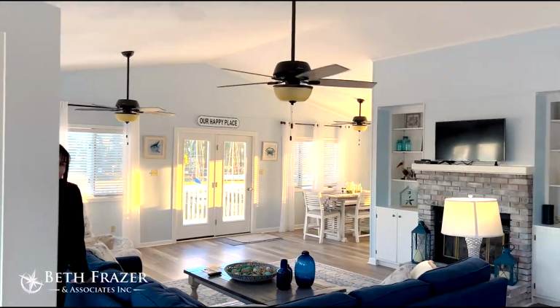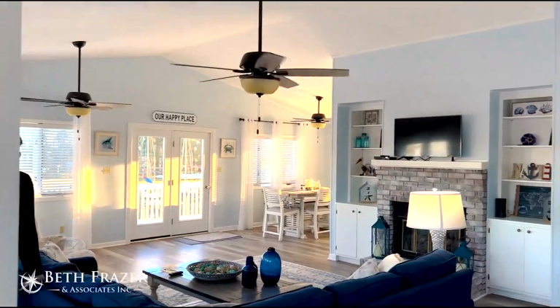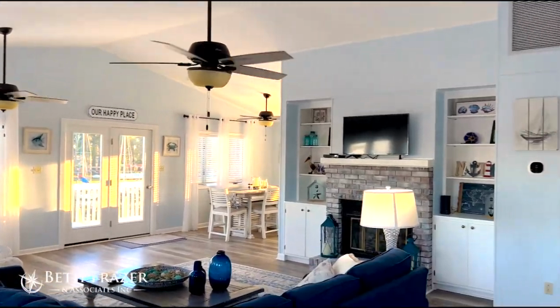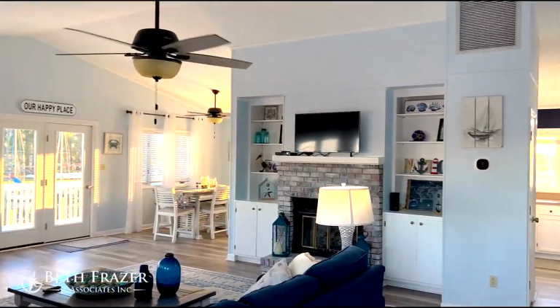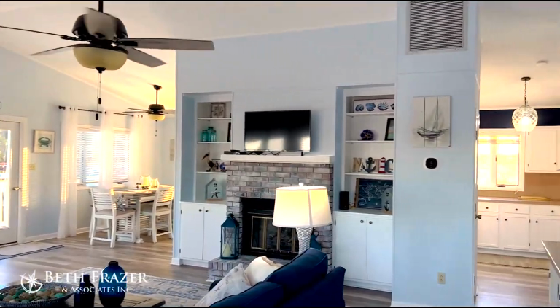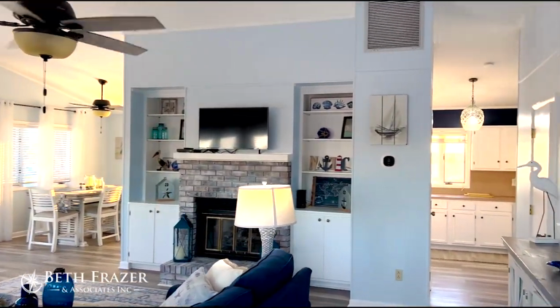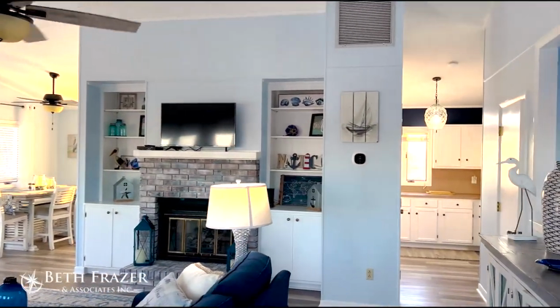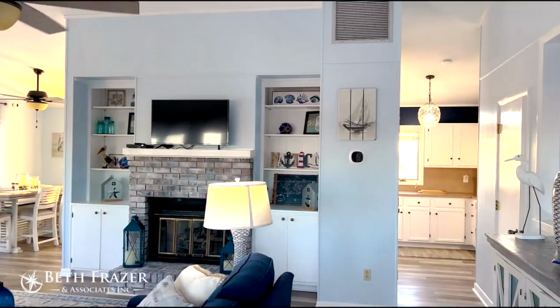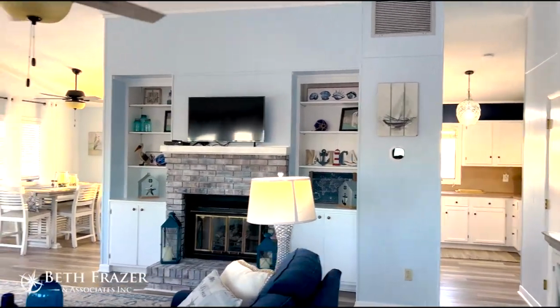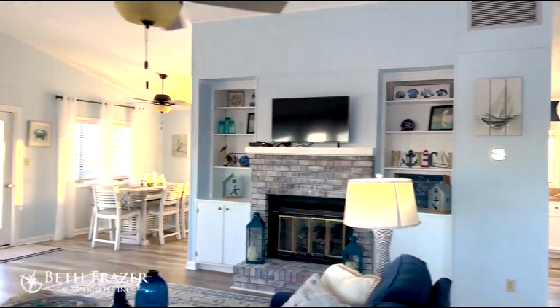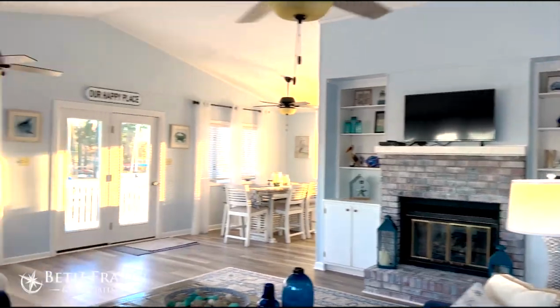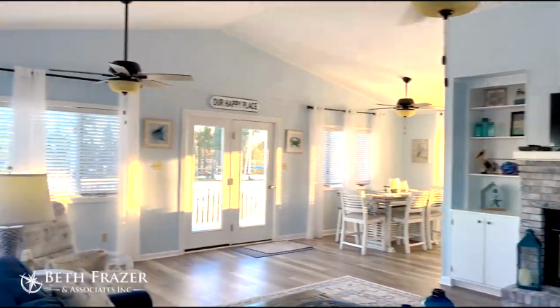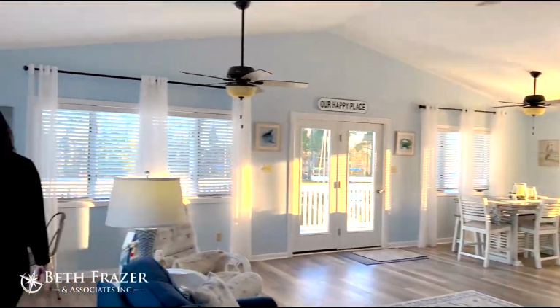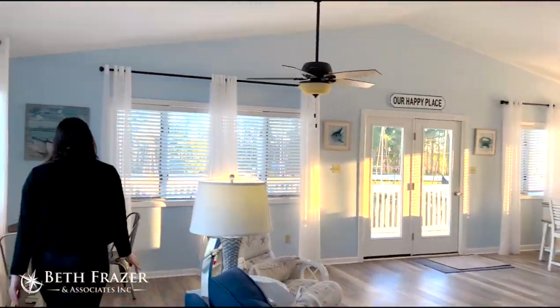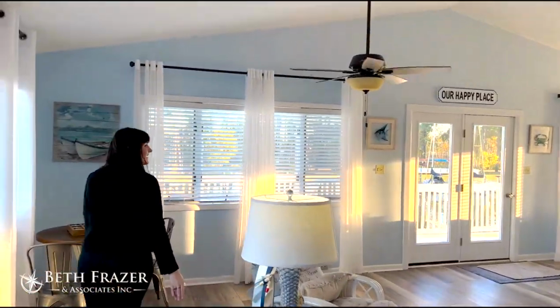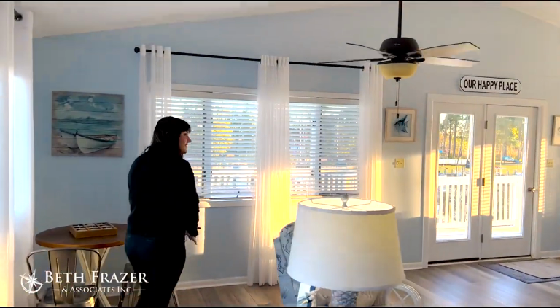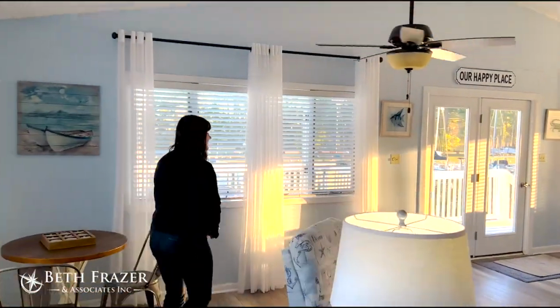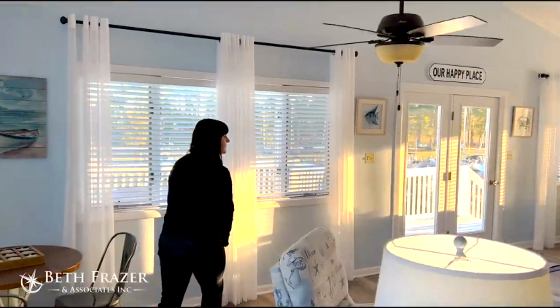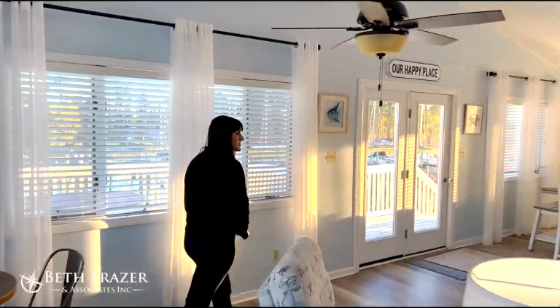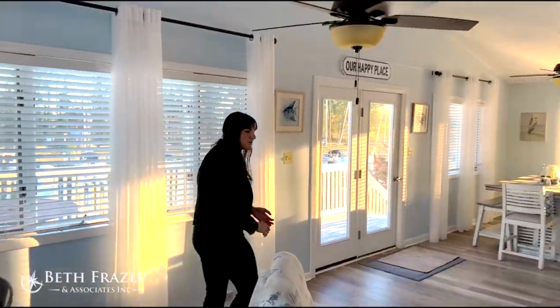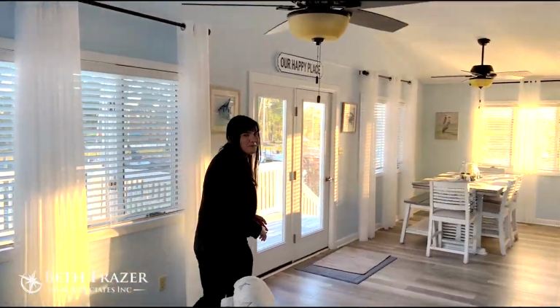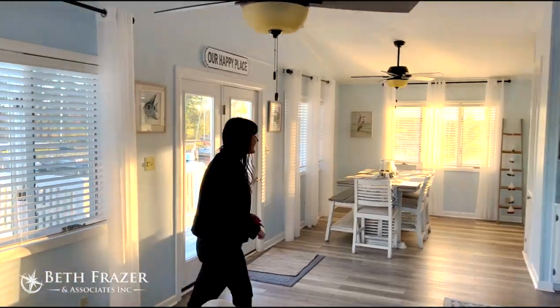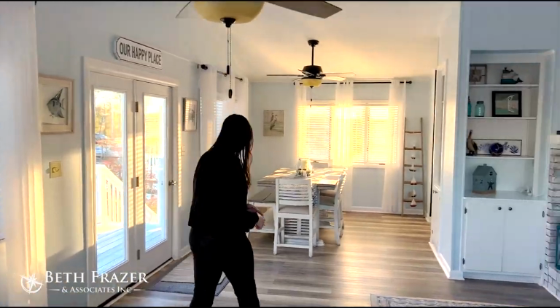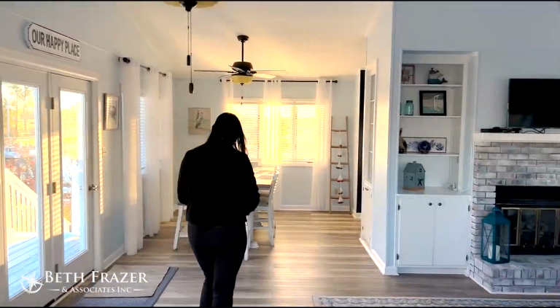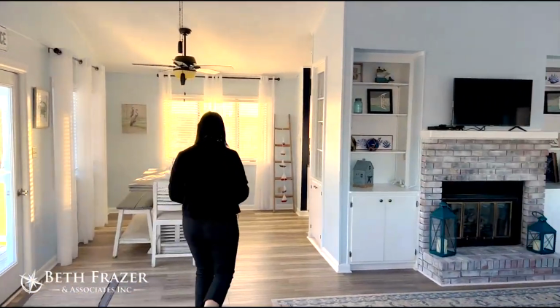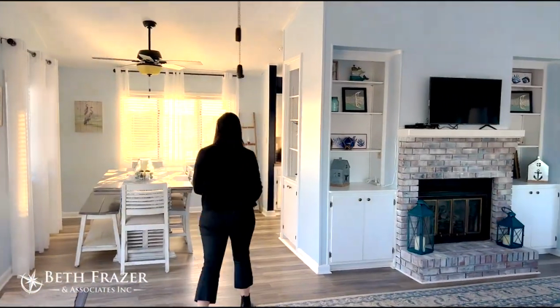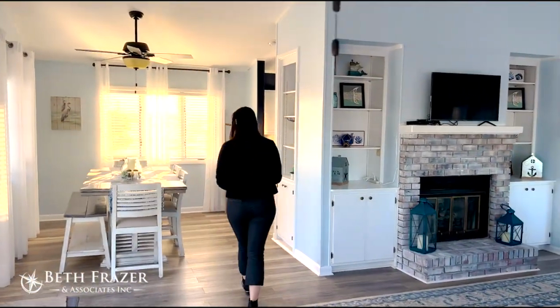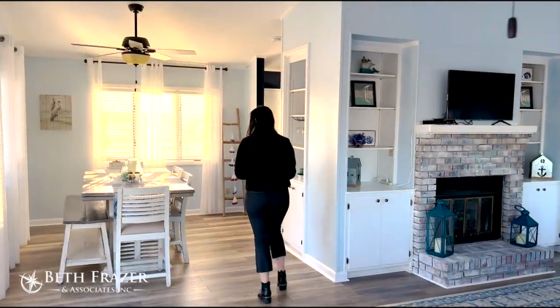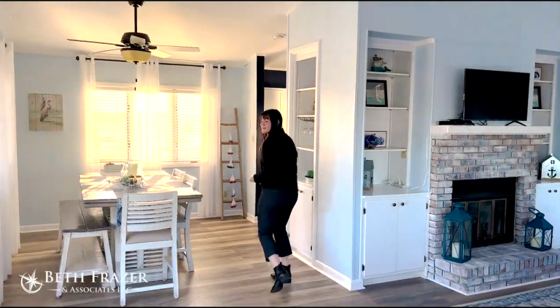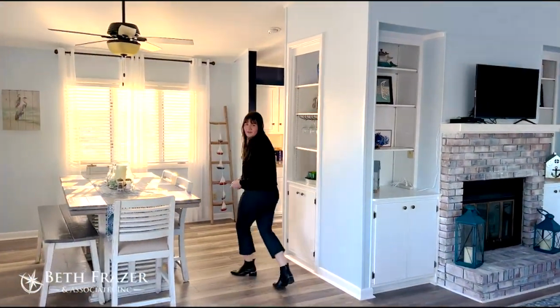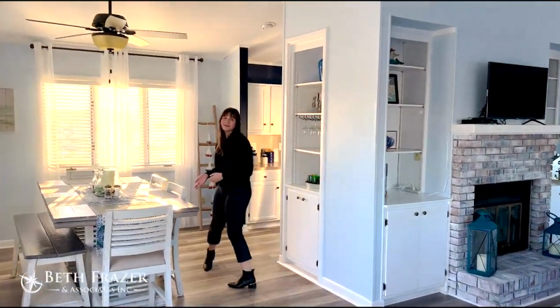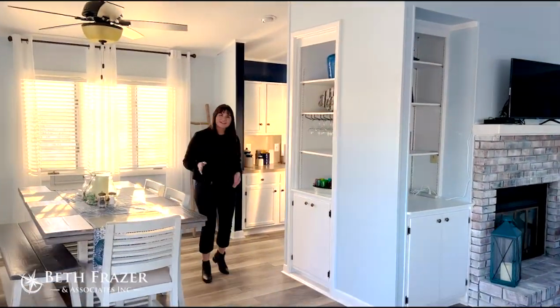Upstairs is an open floor plan with plenty of space for you, your family, and your friends. We have high-speed internet and streaming with the Spectrum app. And if you follow me this way, we'll head on over to the kitchen.